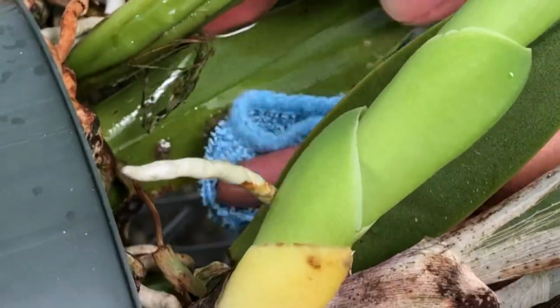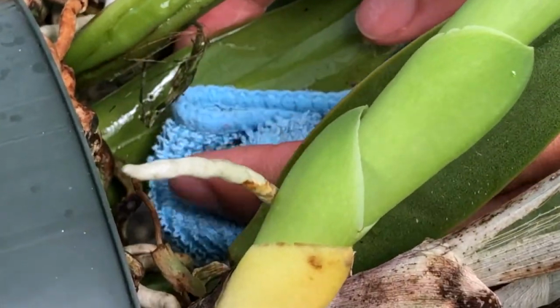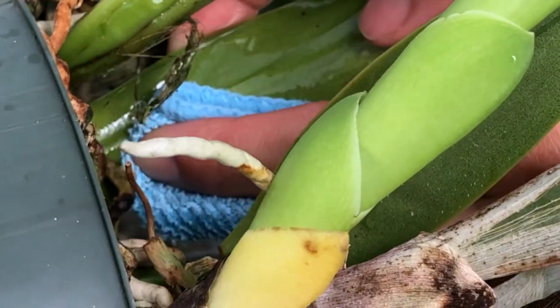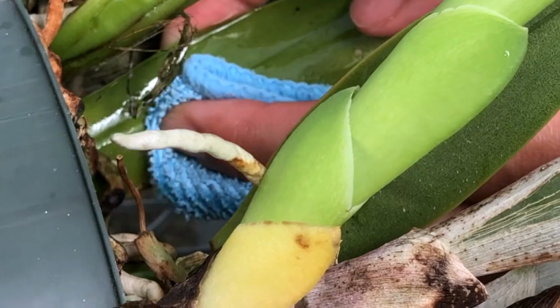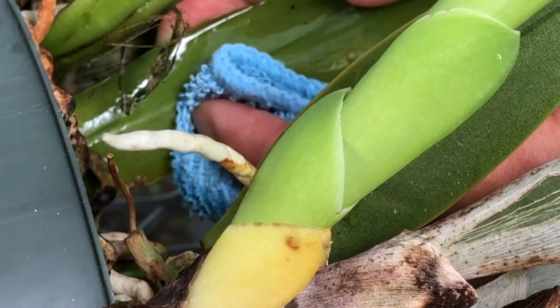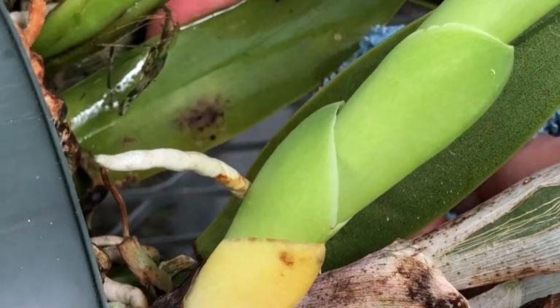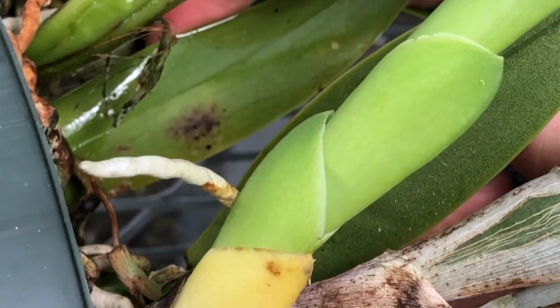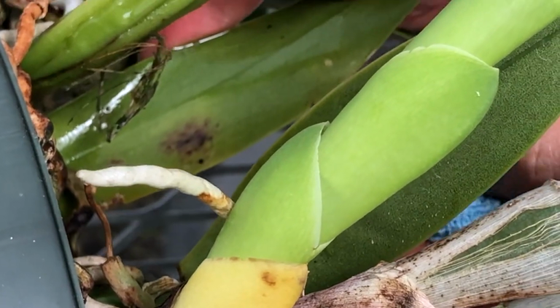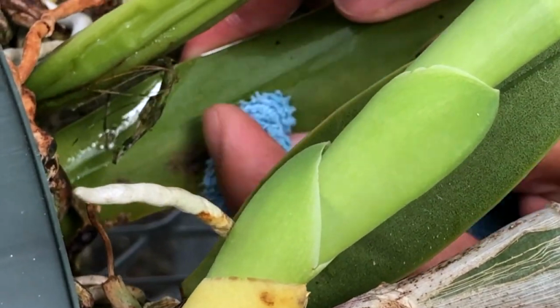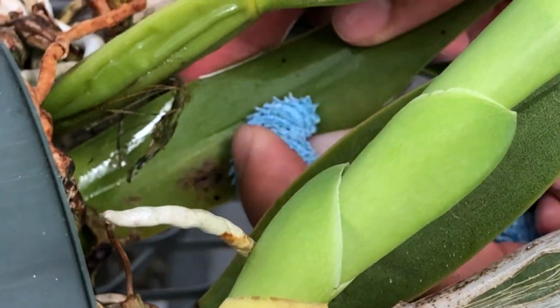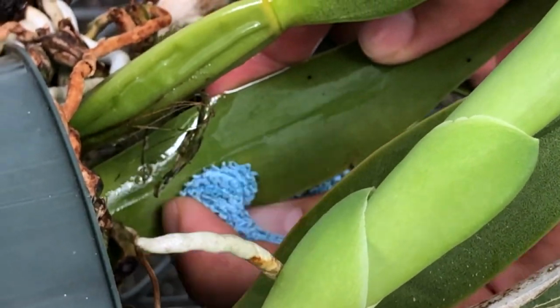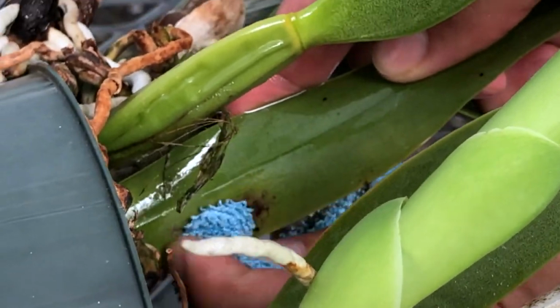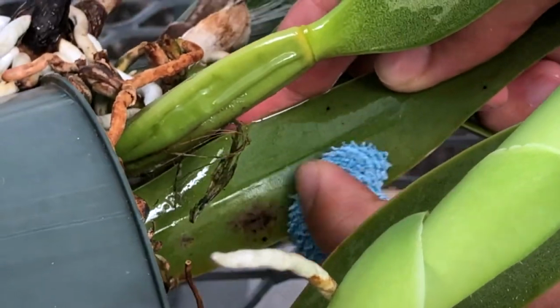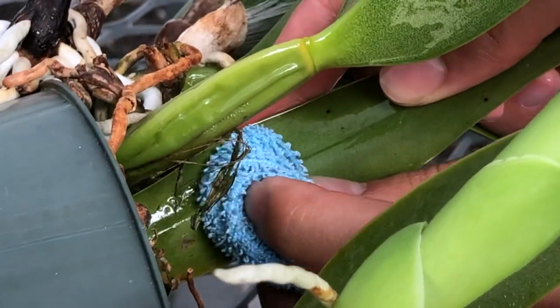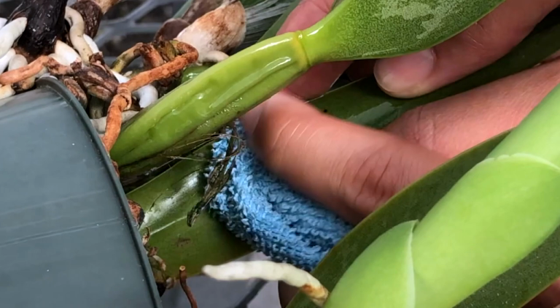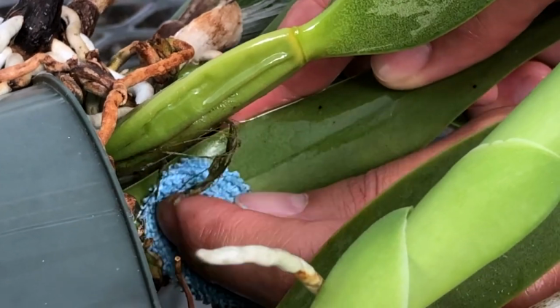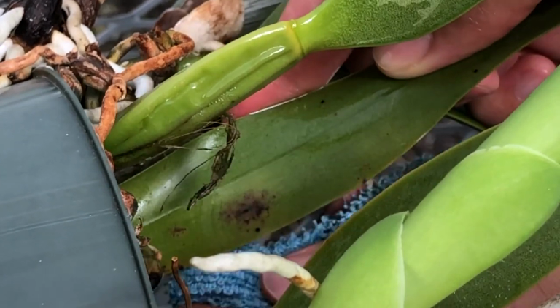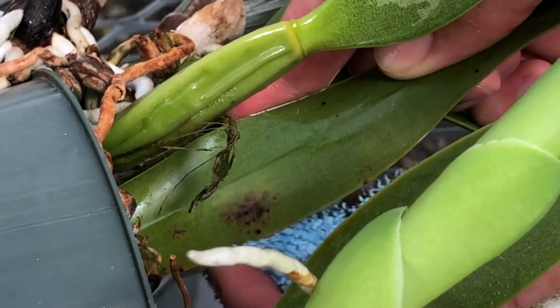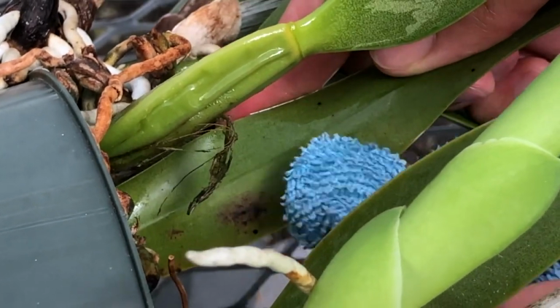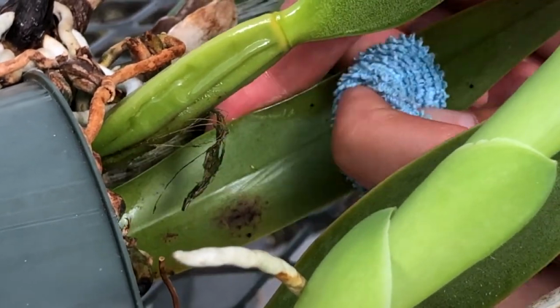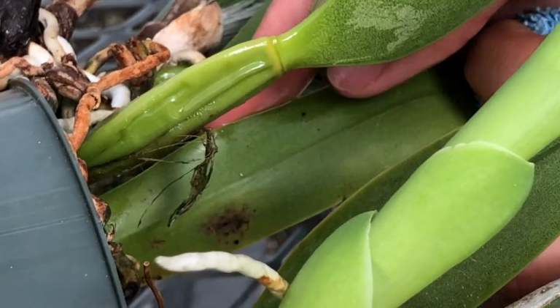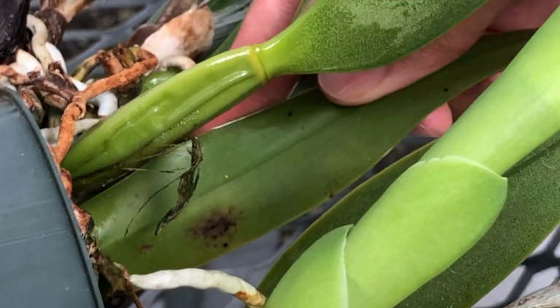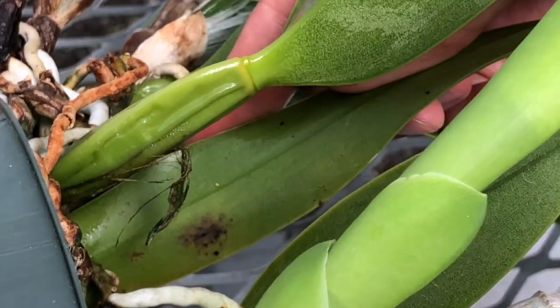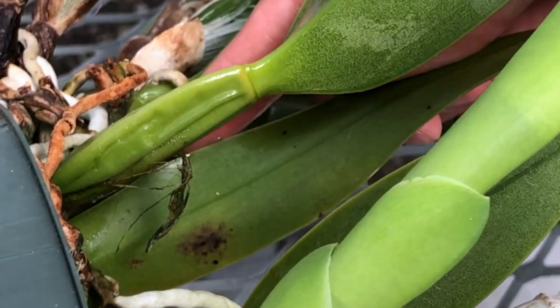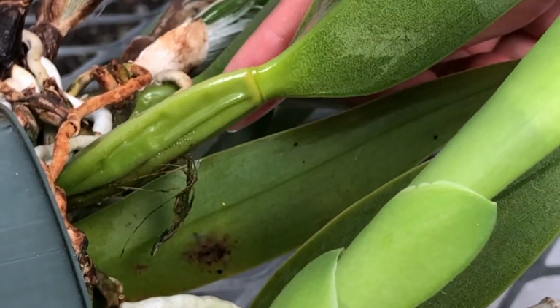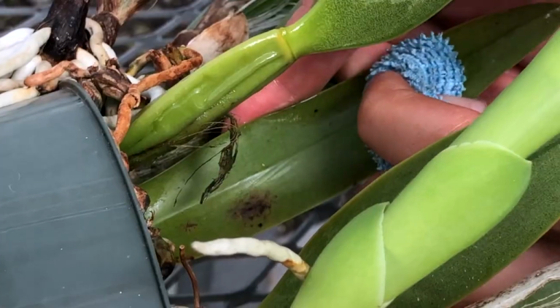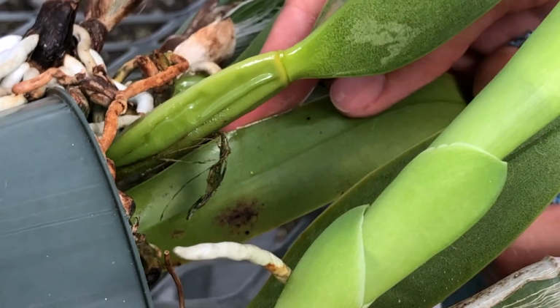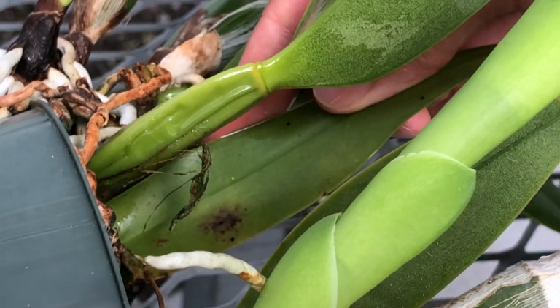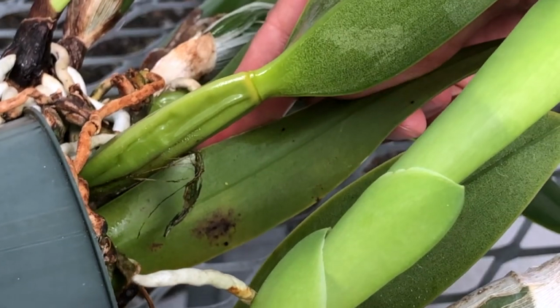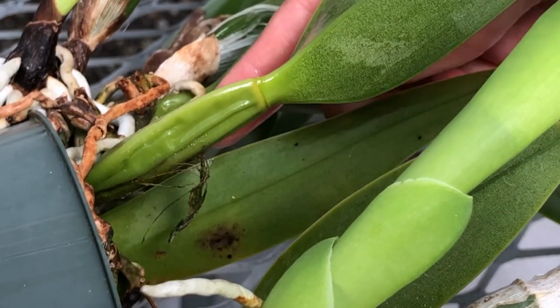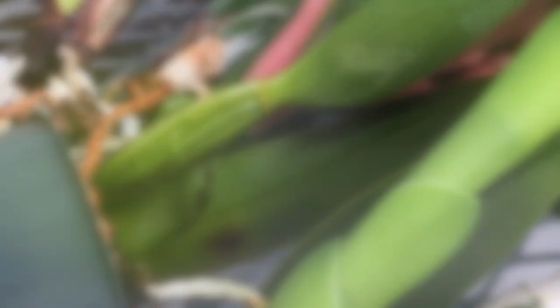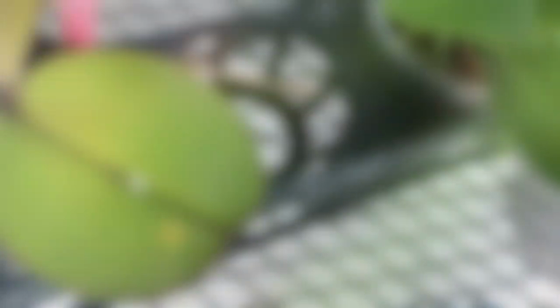Since the young scales are often undetectable, clearing just the visible scales may not eliminate the entire problem. Treatments on a weekly basis for a few weeks may be necessary to be sure the next generations don't repopulate your plant.